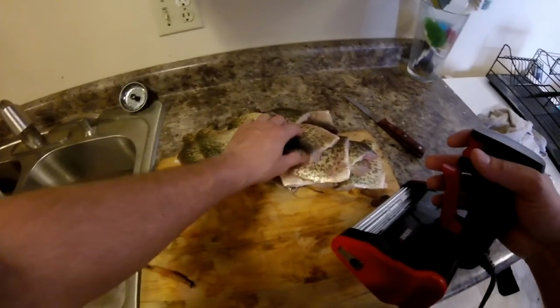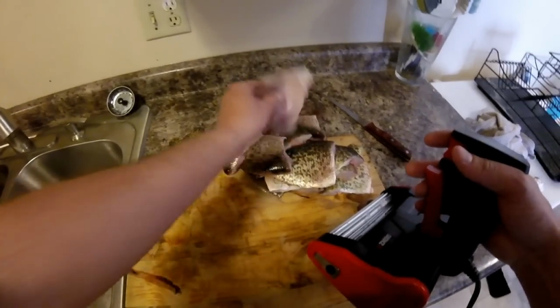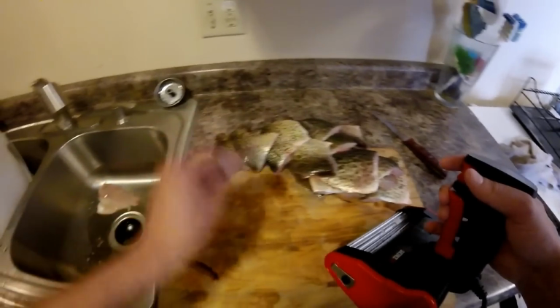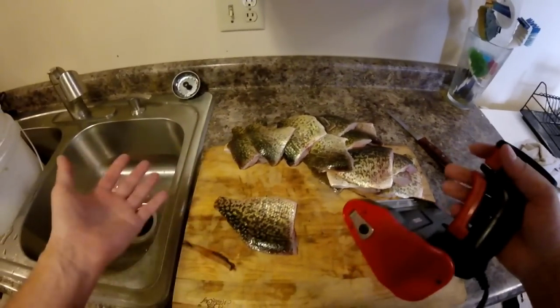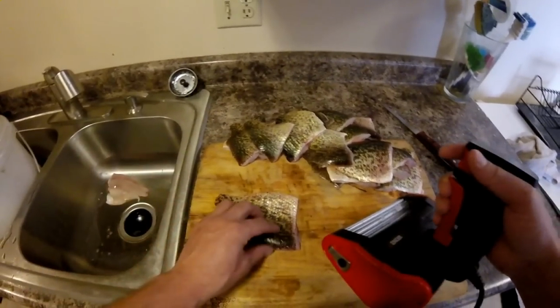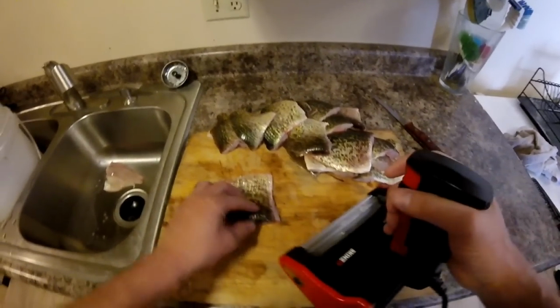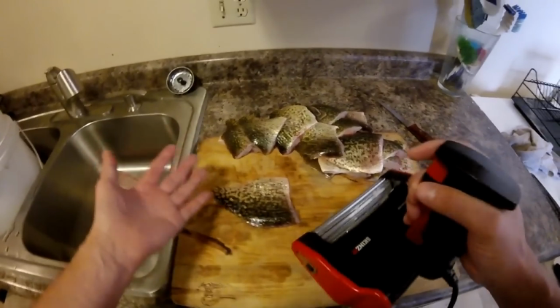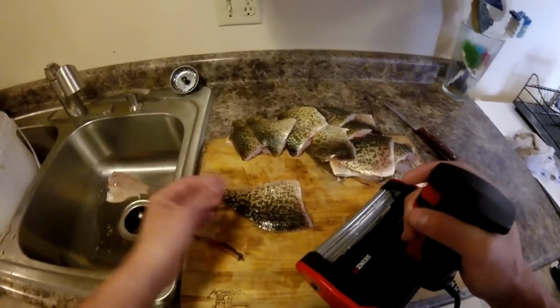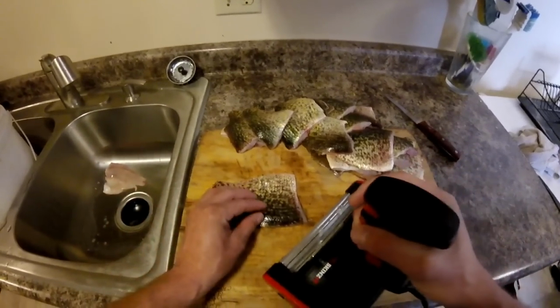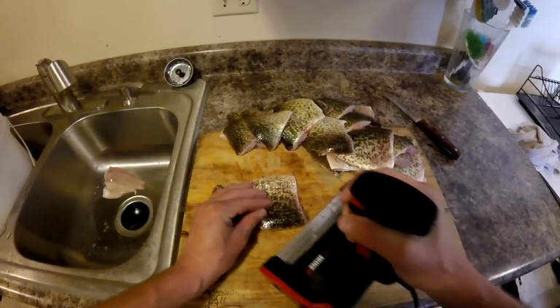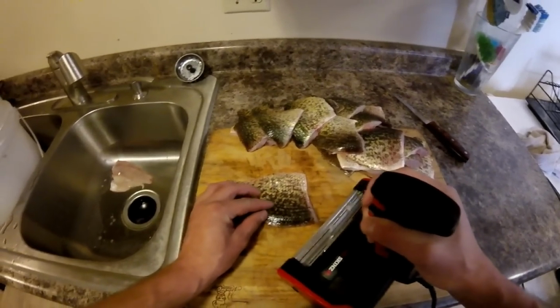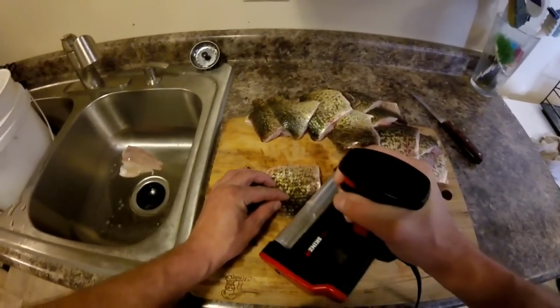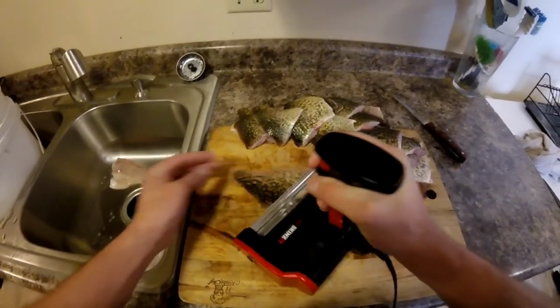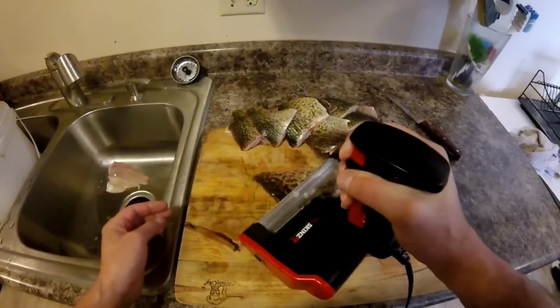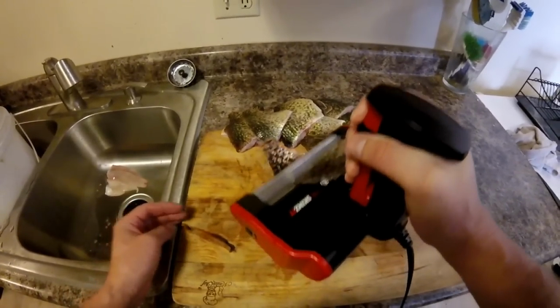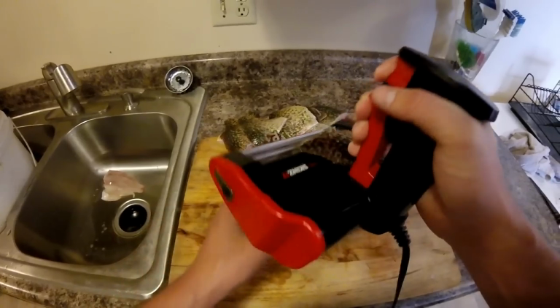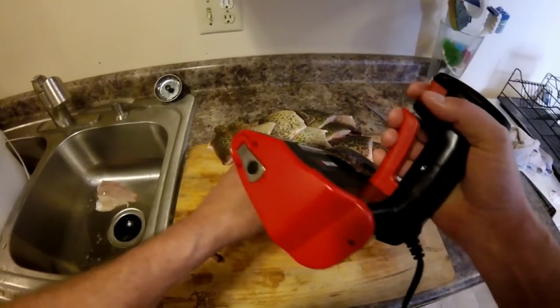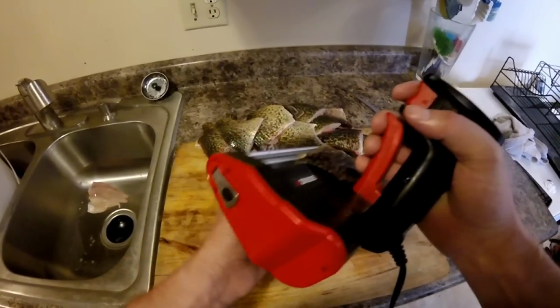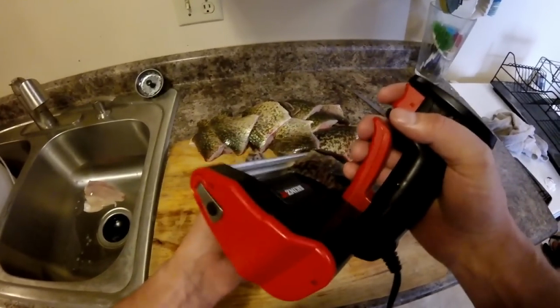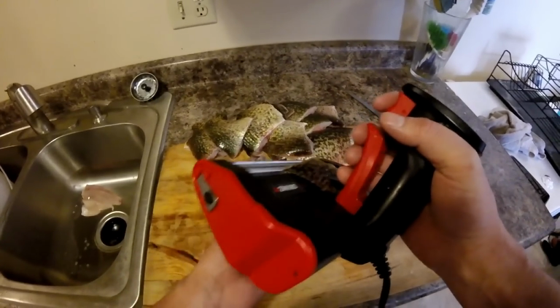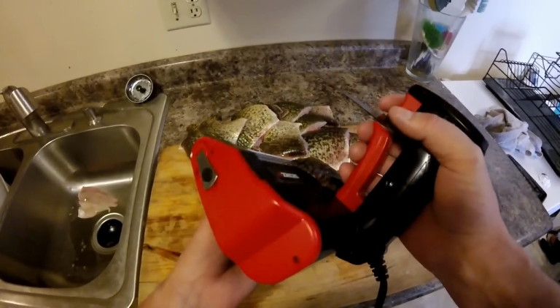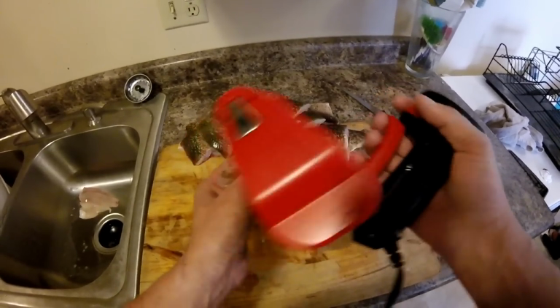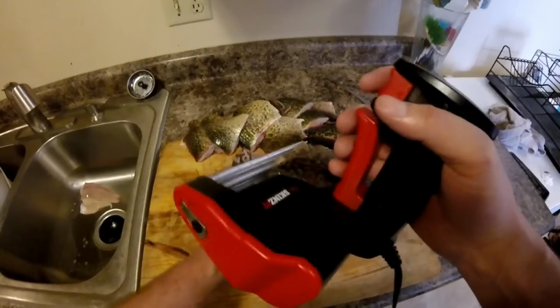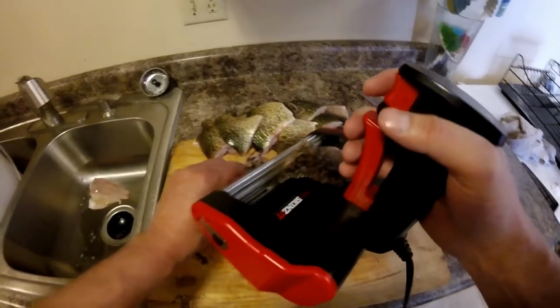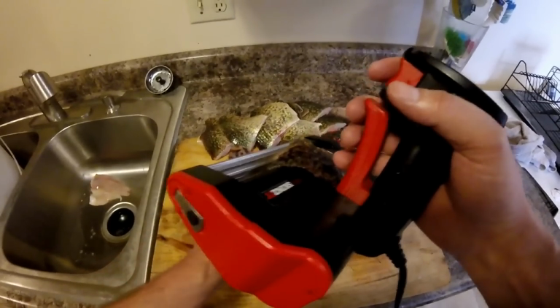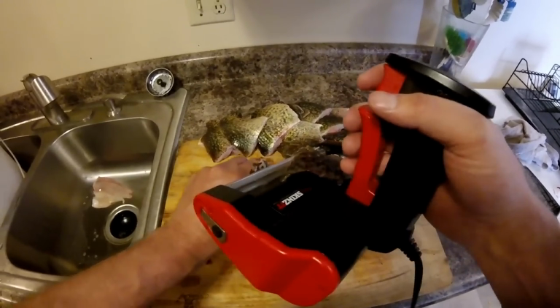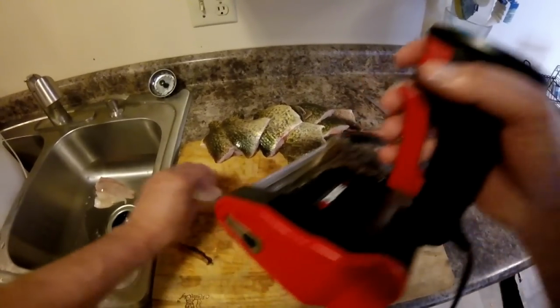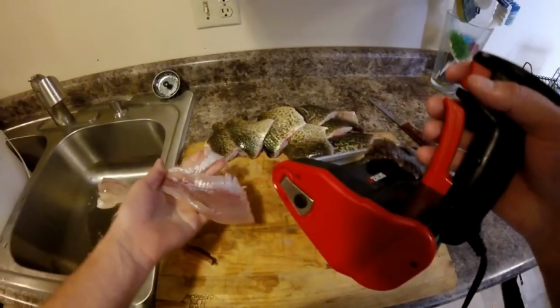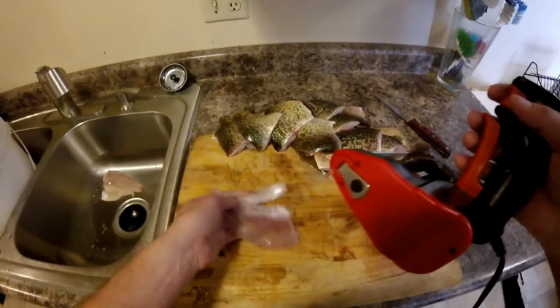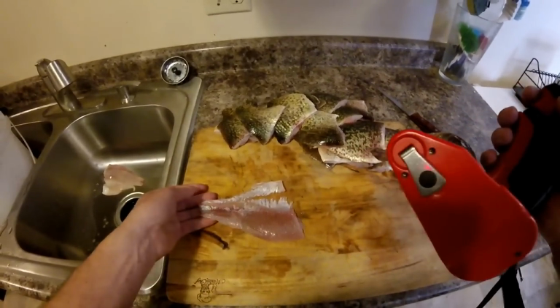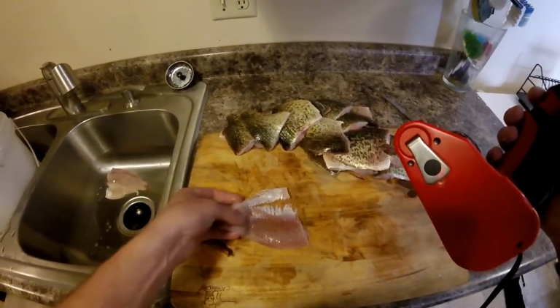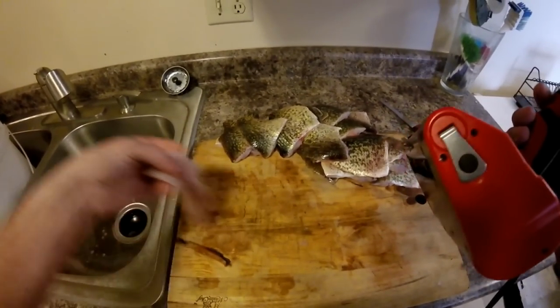That's one. Now same thing — go right up on the corner, hold the trigger, and pull the fillet. Just like that.